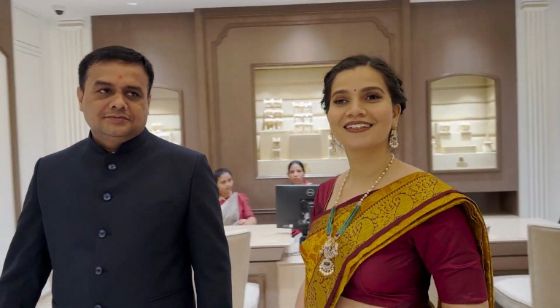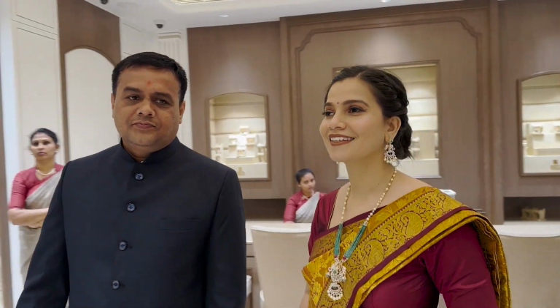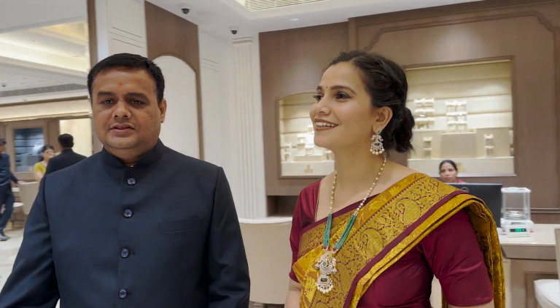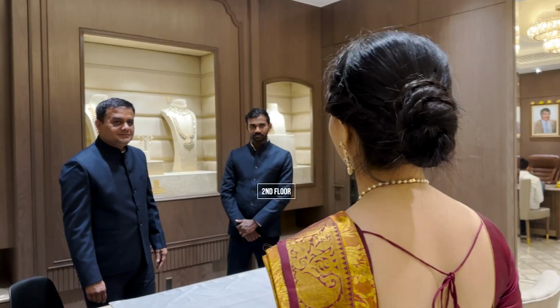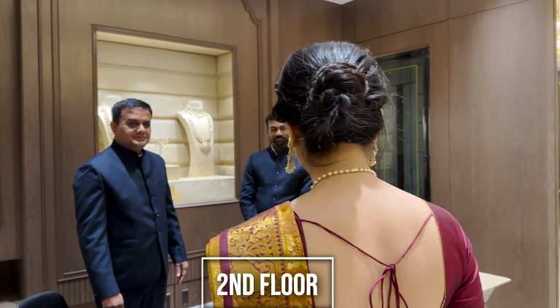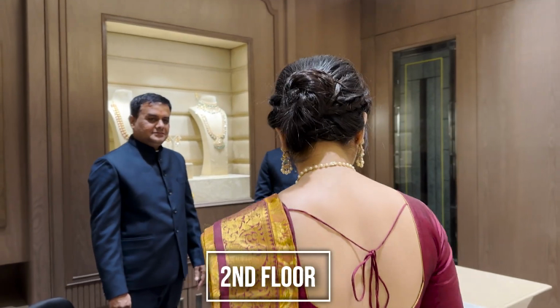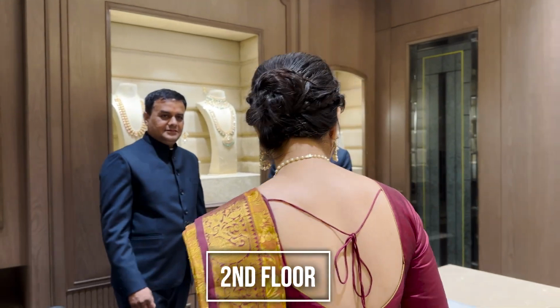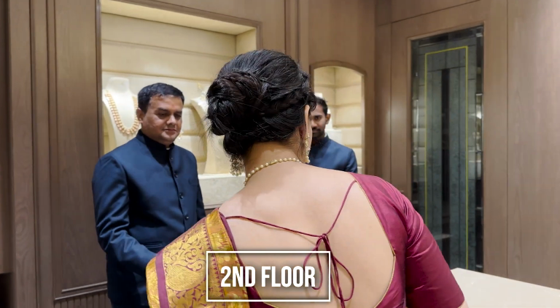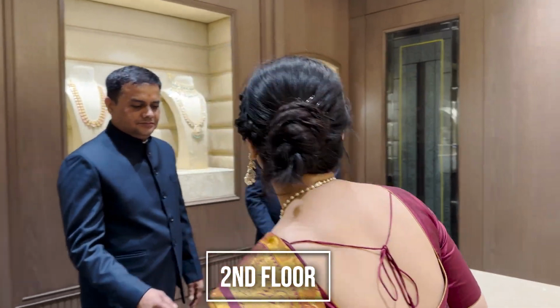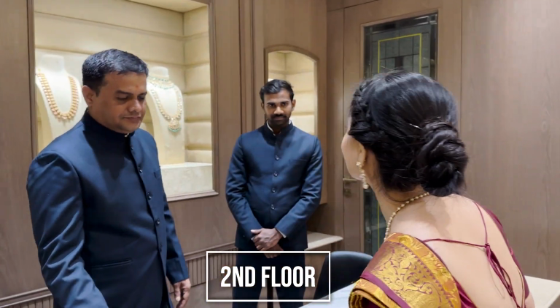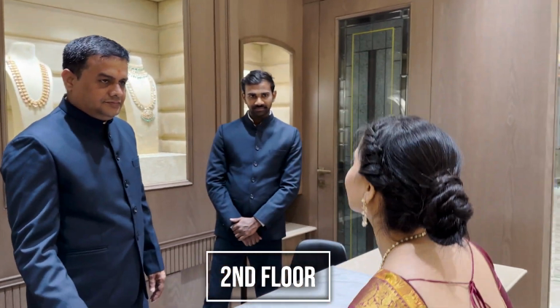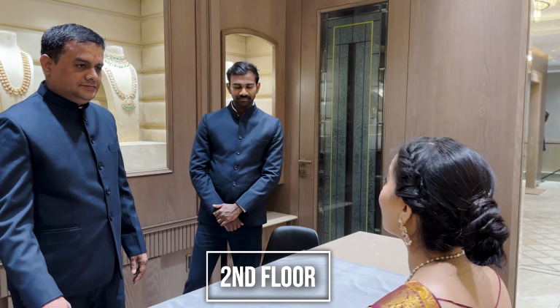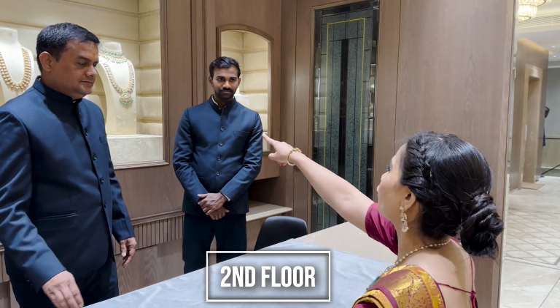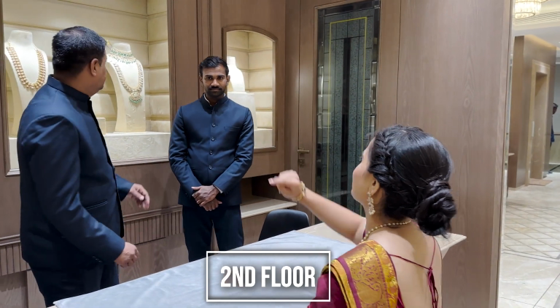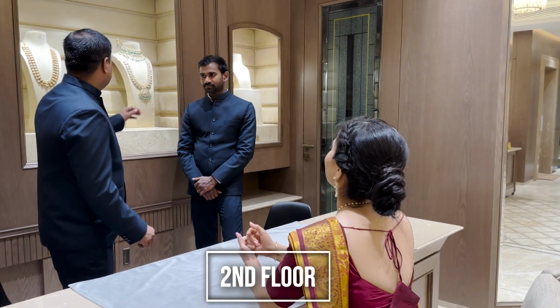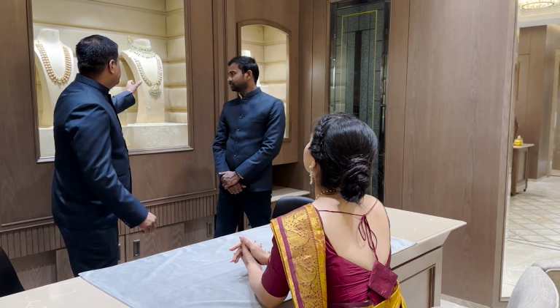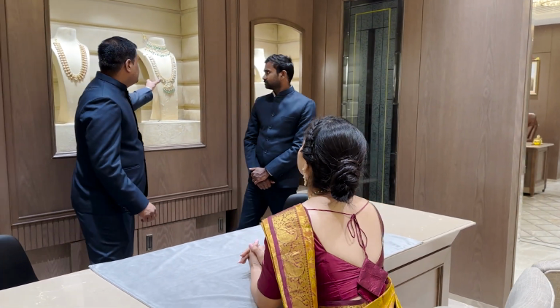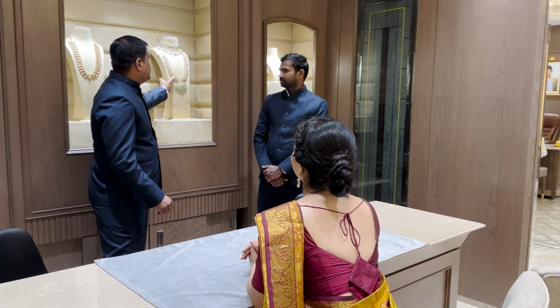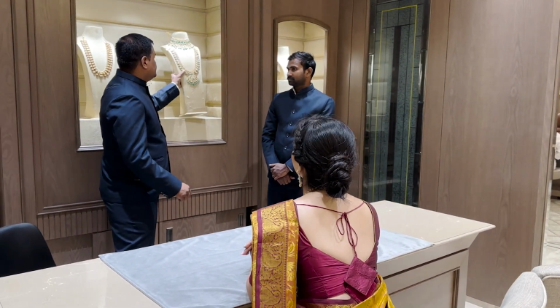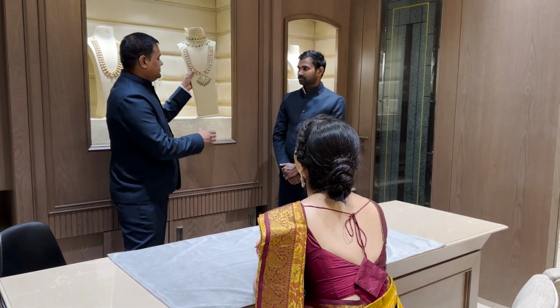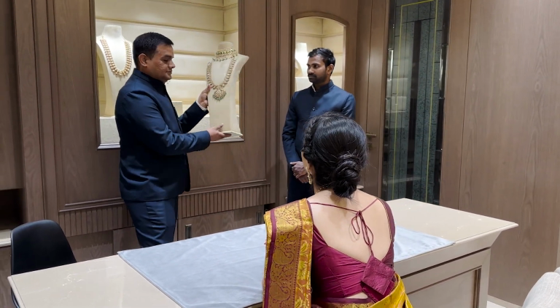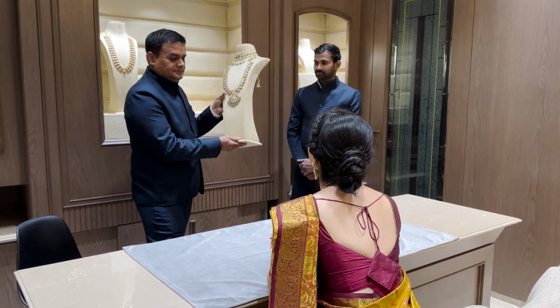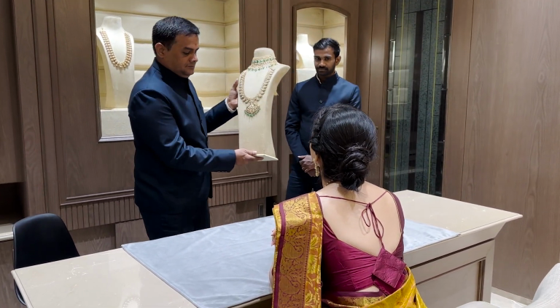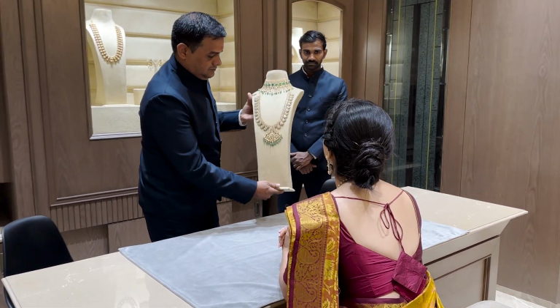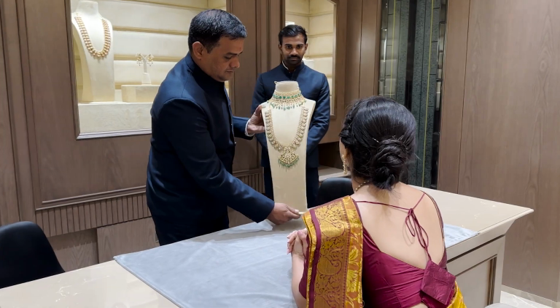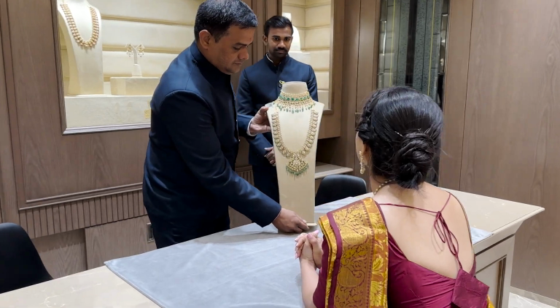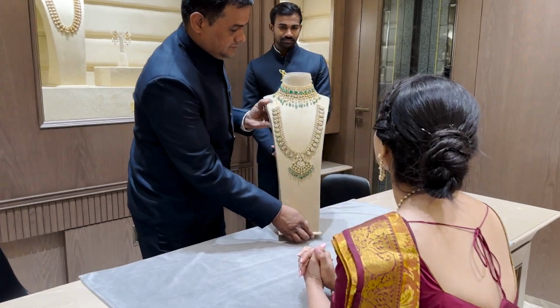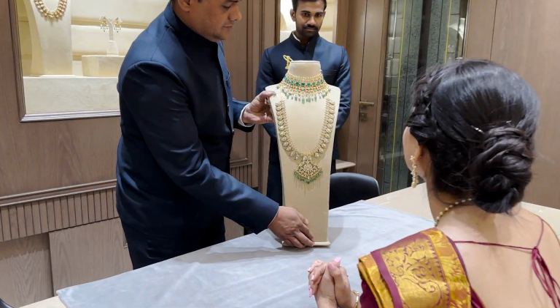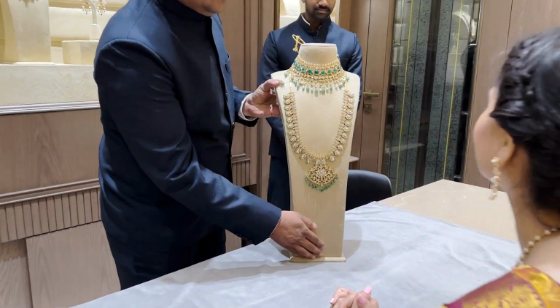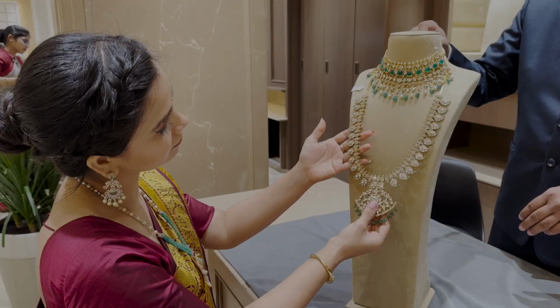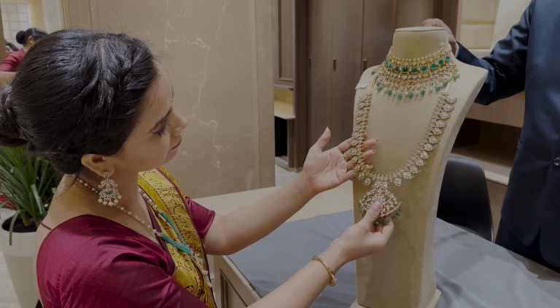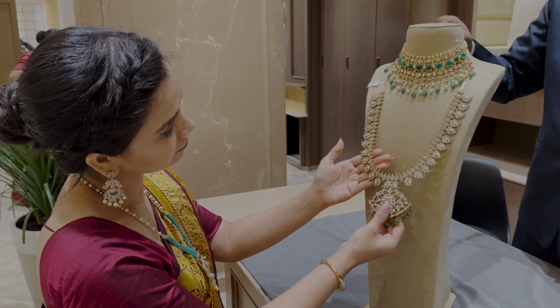I am in absolute awe of their luxury collection, be it gold, diamond, polki — anything. It's just so perfect and it's a perfect gifting option.